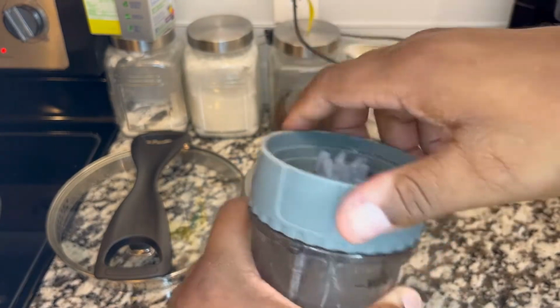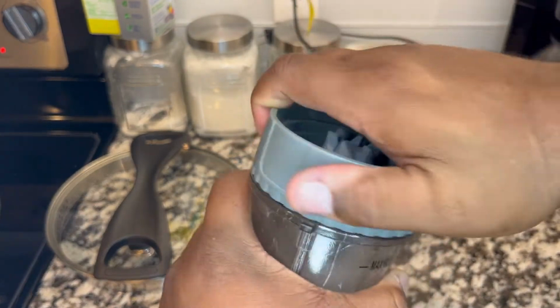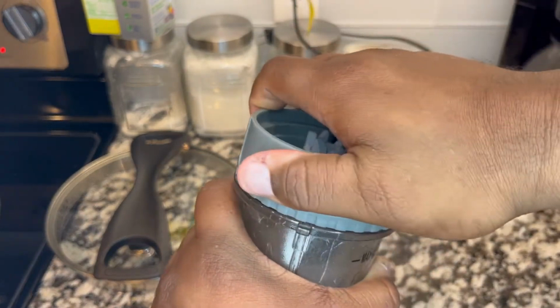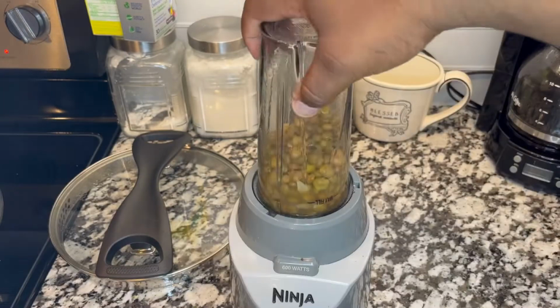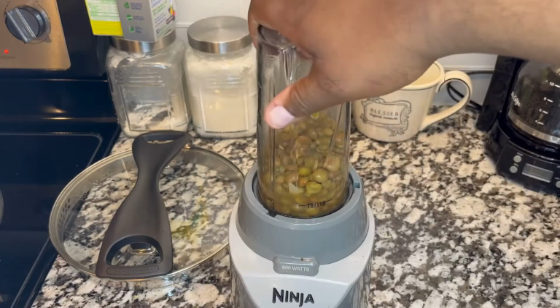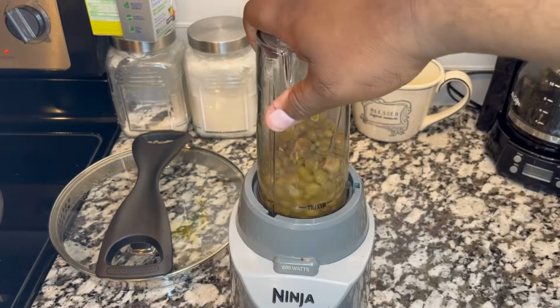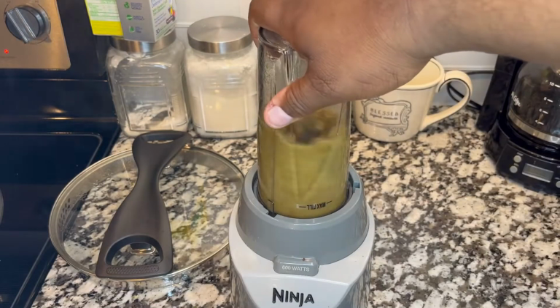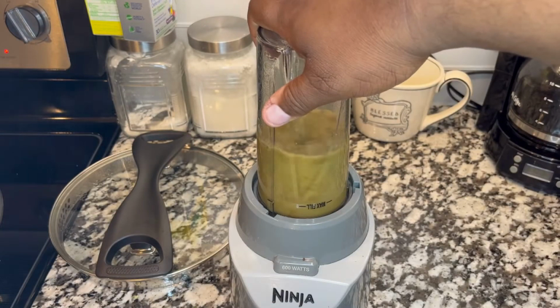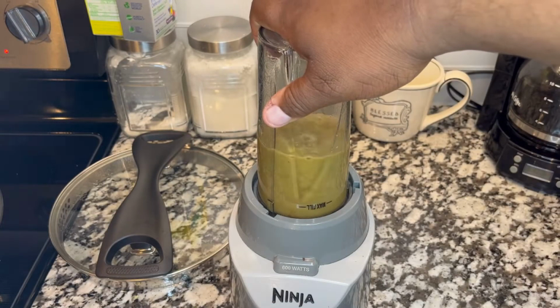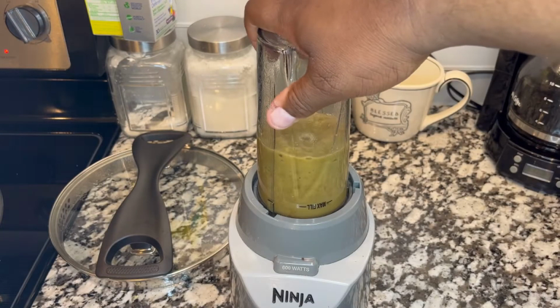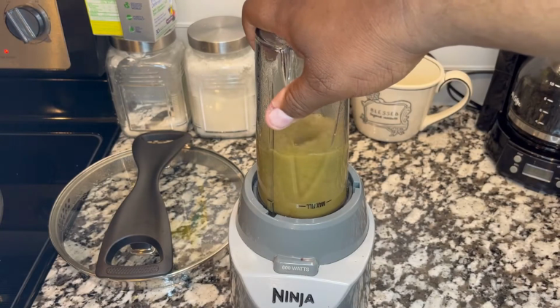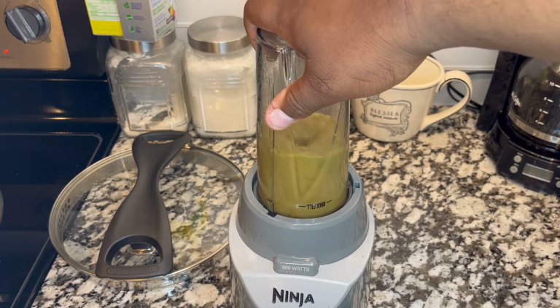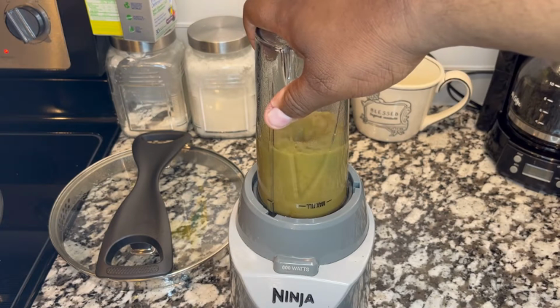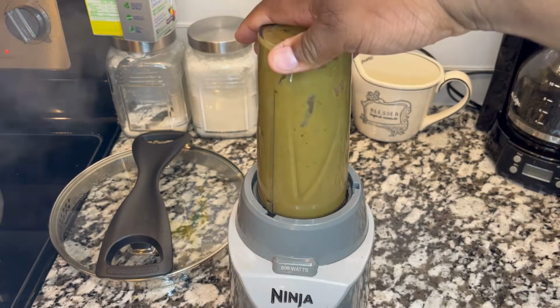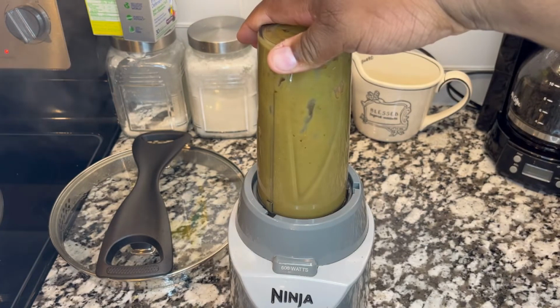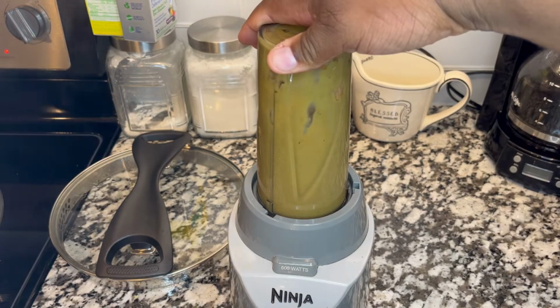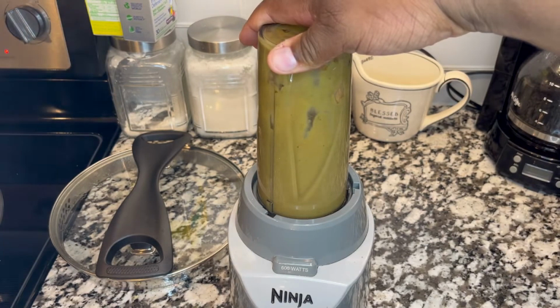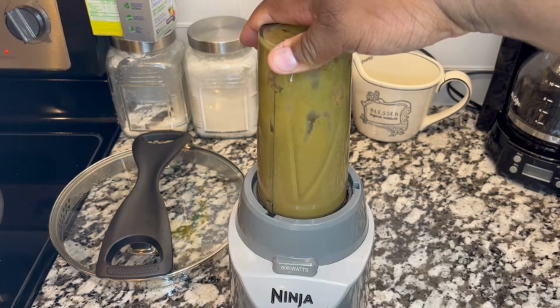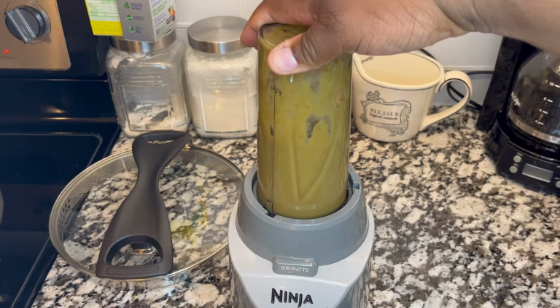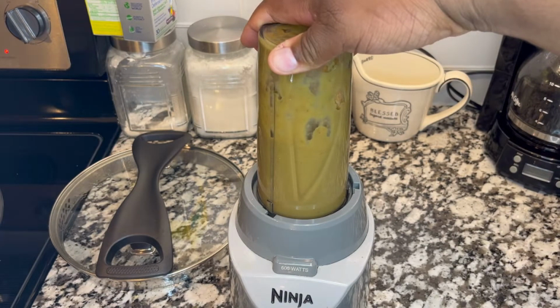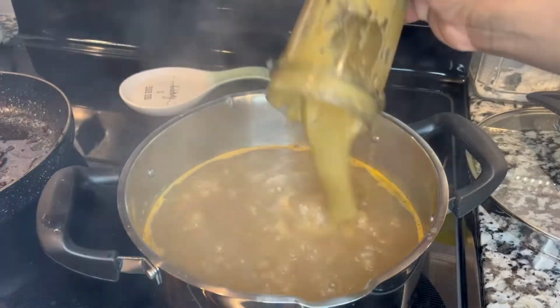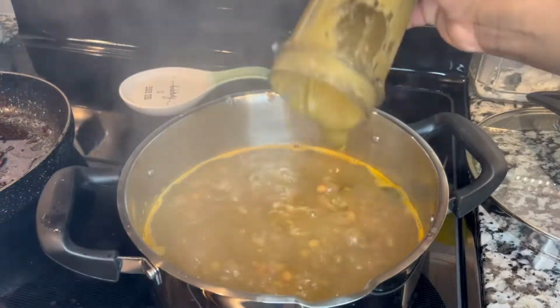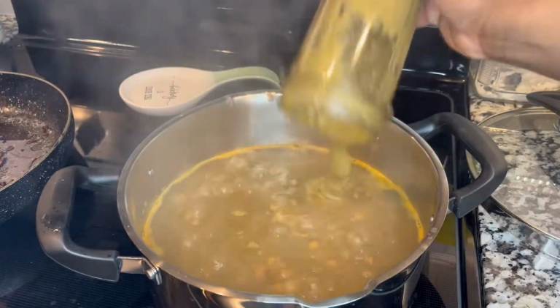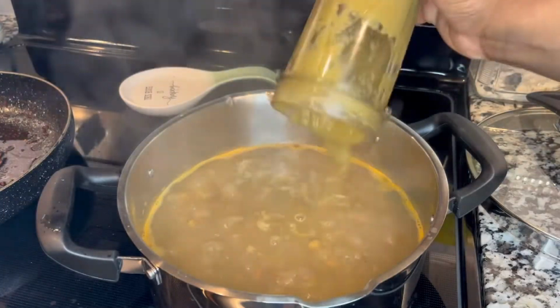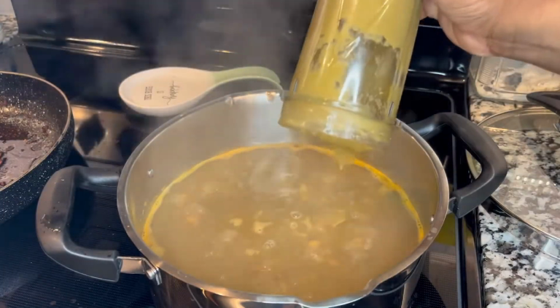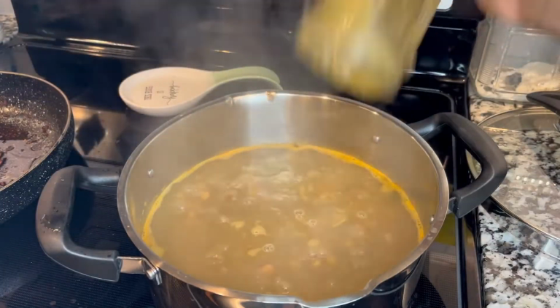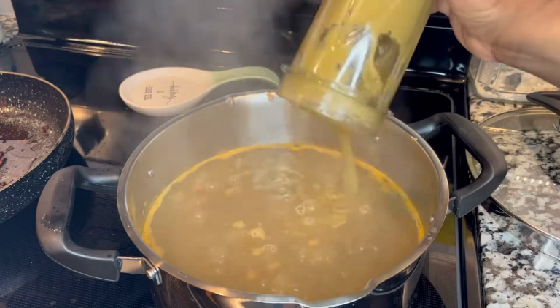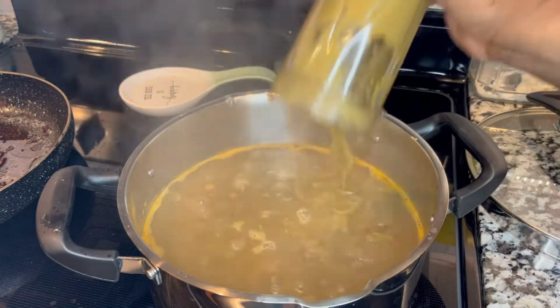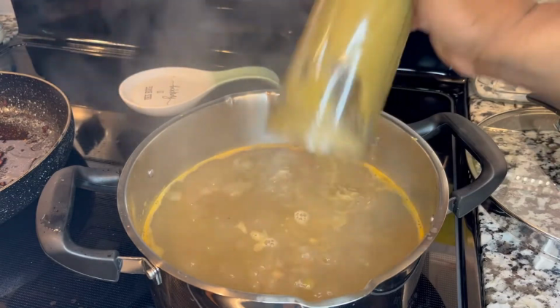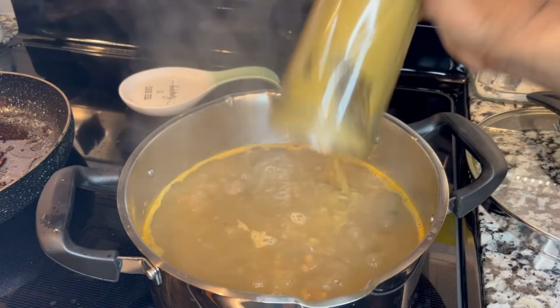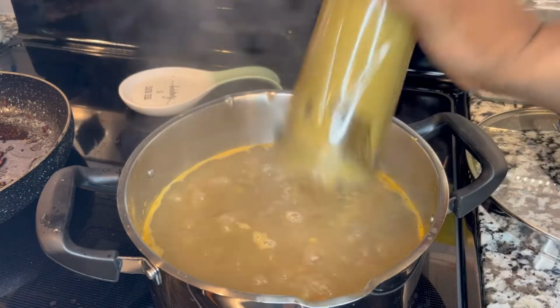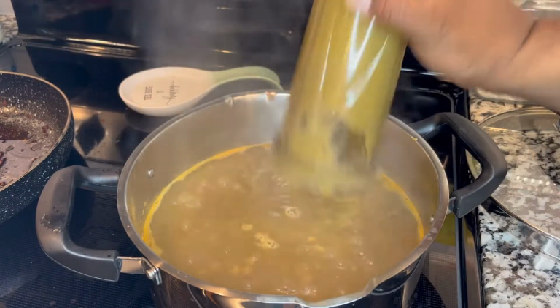Now what we're going to do is get a small portion of the gandules, put them in a blender, and blend them. Then we're going to put that blended mixture back into the pan.